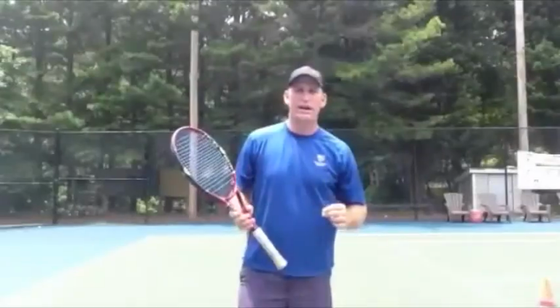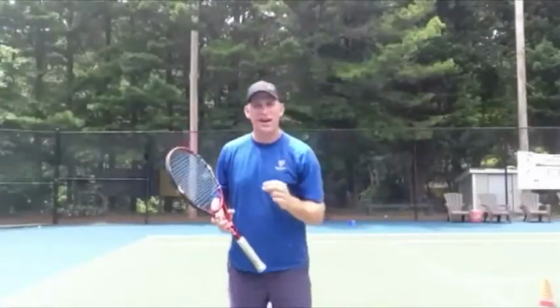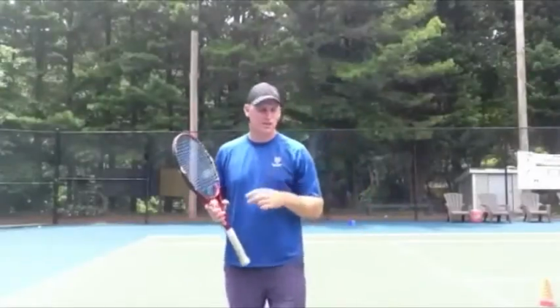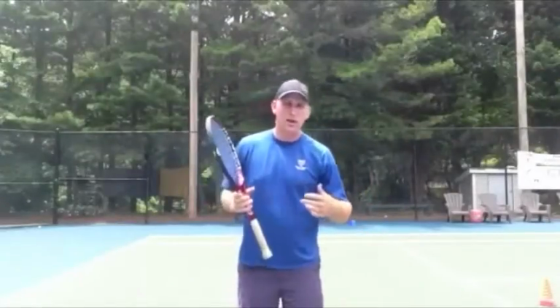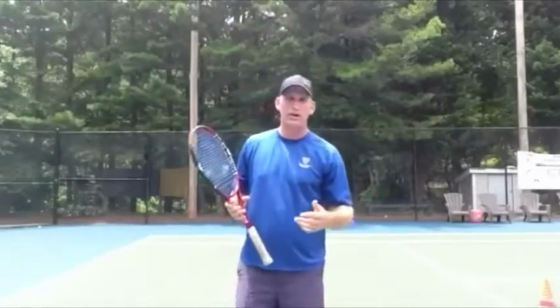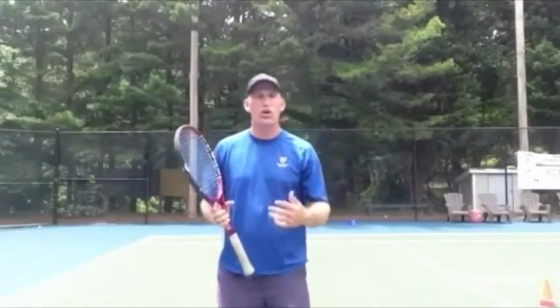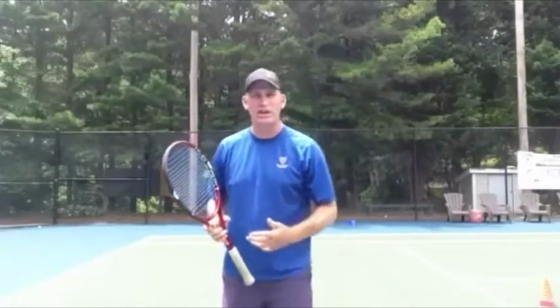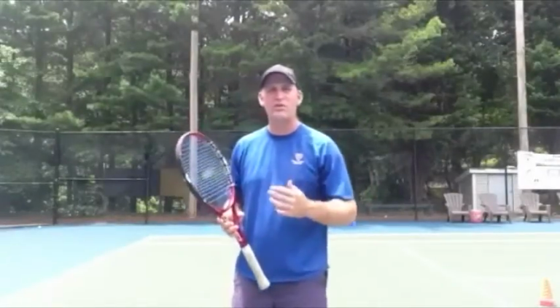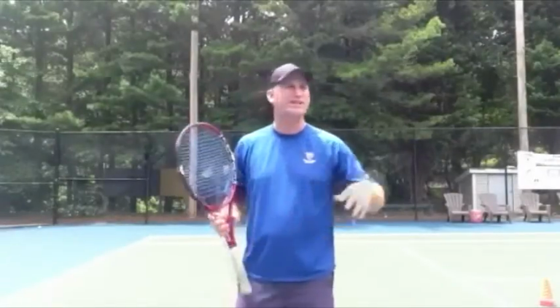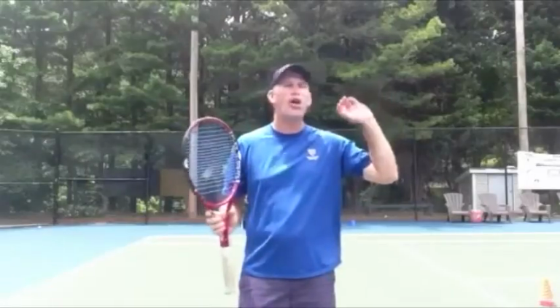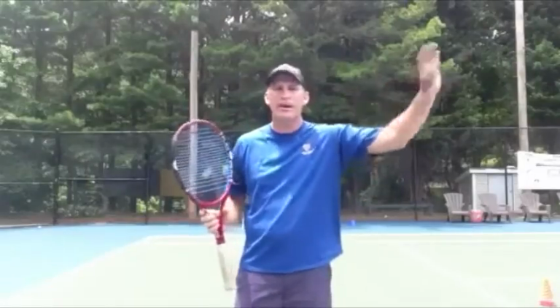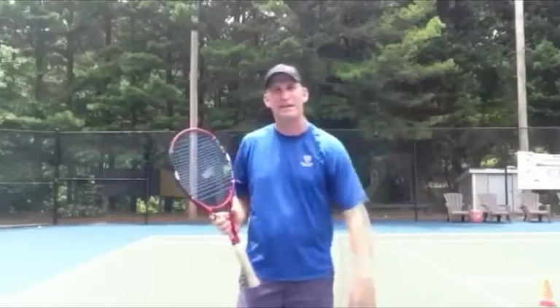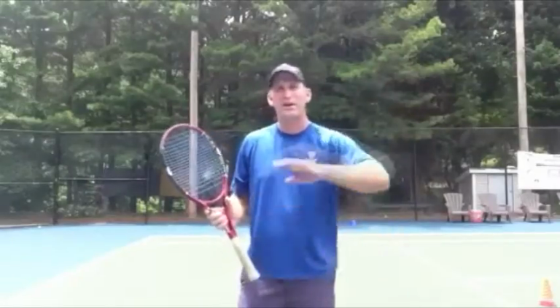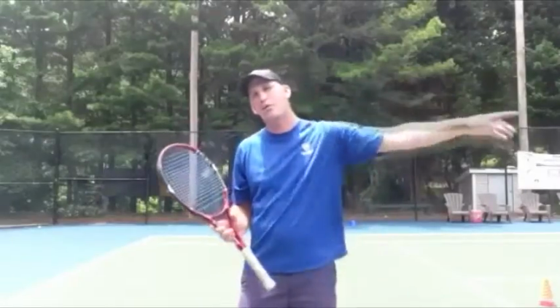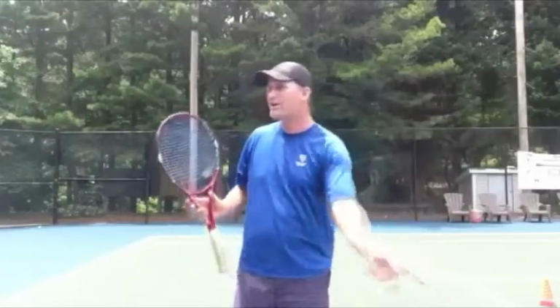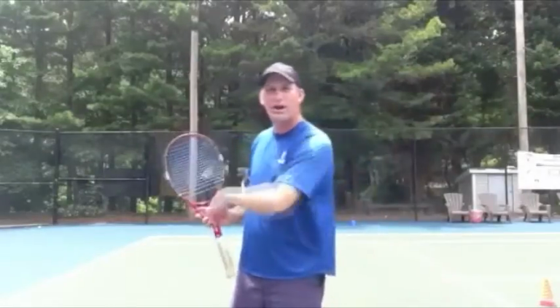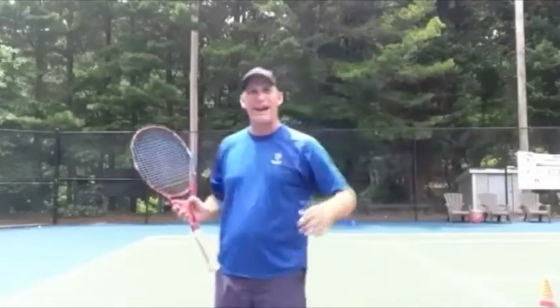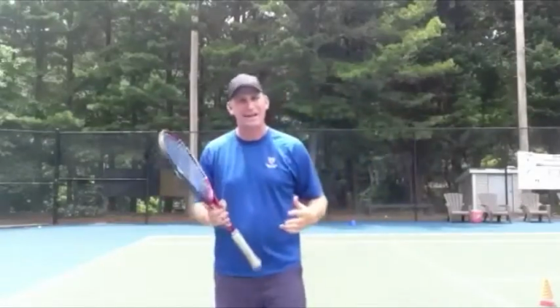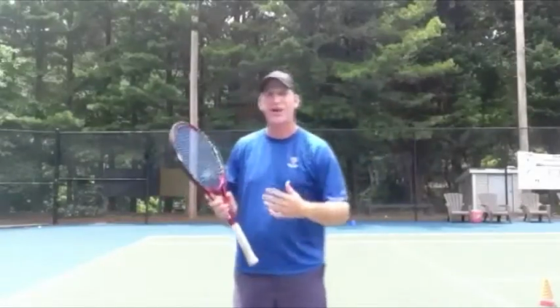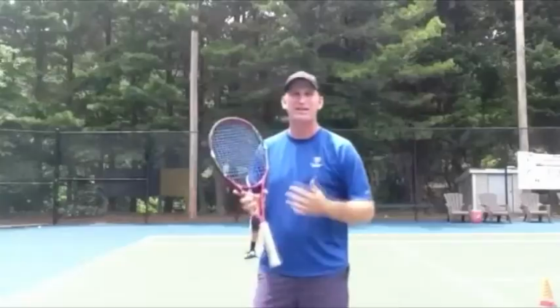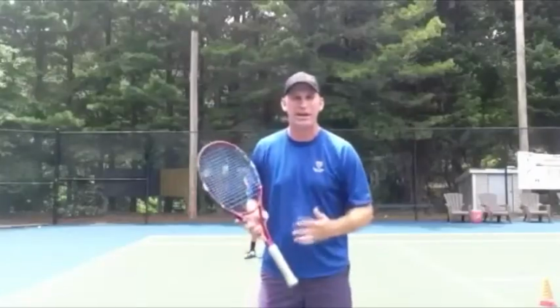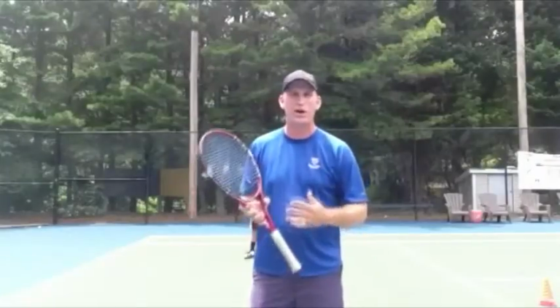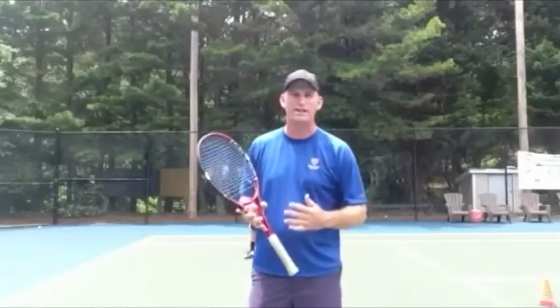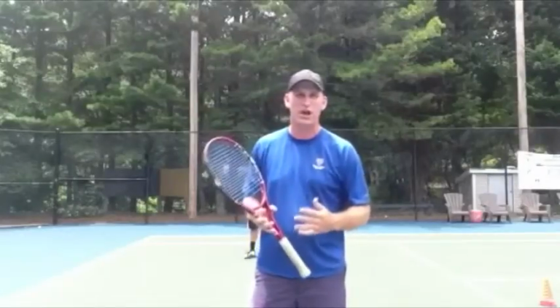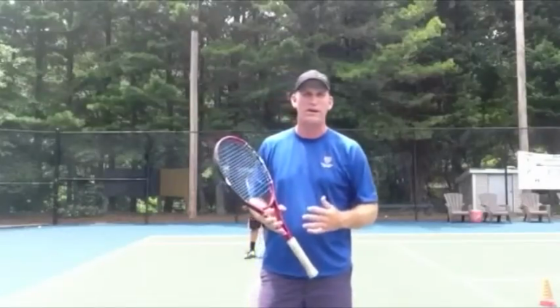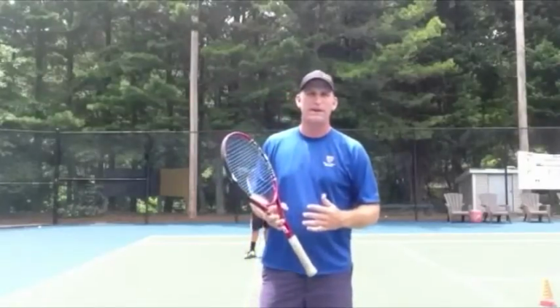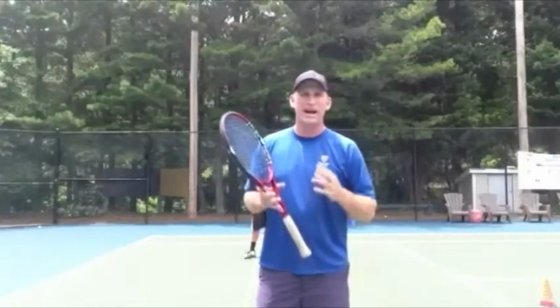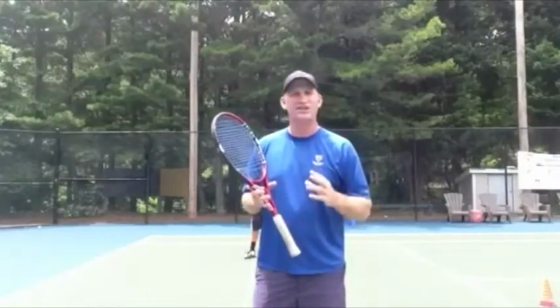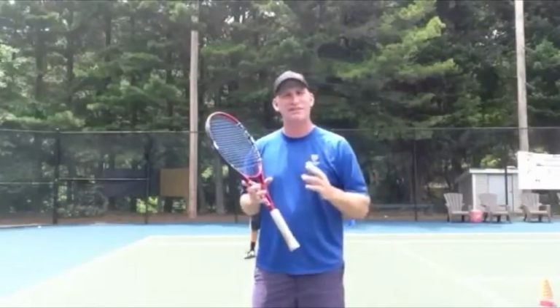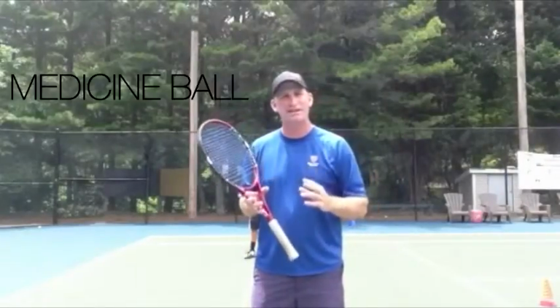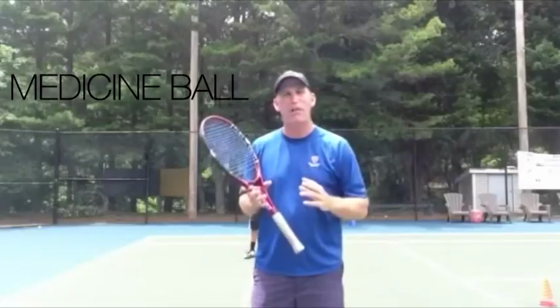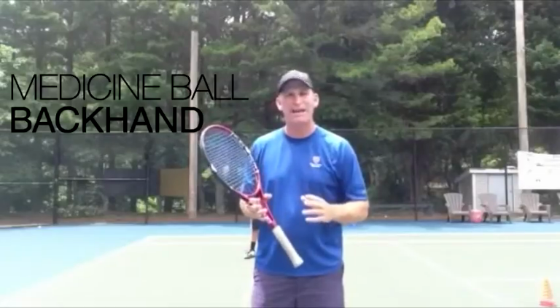So if you're having trouble controlling your two-hander — it's just all over the place, you're hitting one way, you're hitting the other way — you're like, how do I hit this darn thing straight and where I want it to go? Then I suggest the medicine ball backhand.